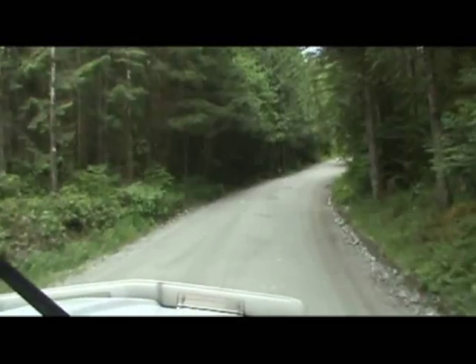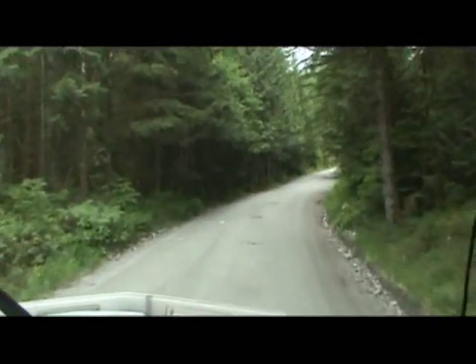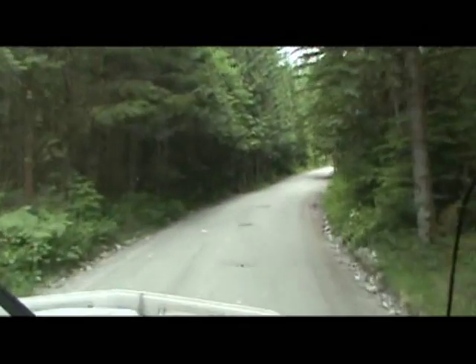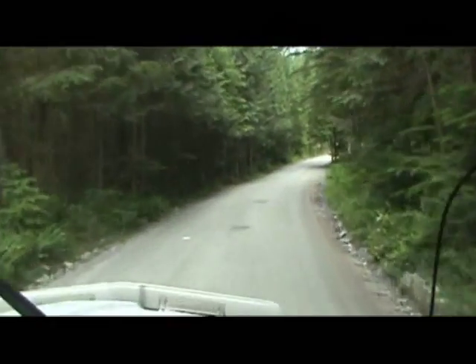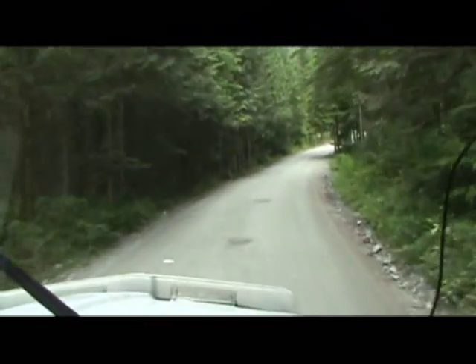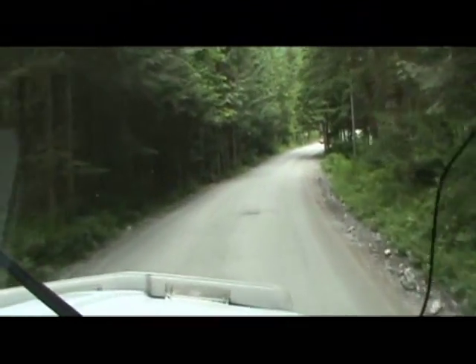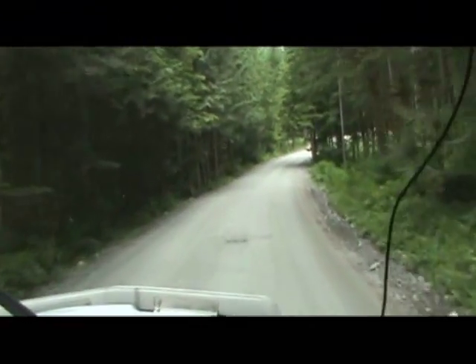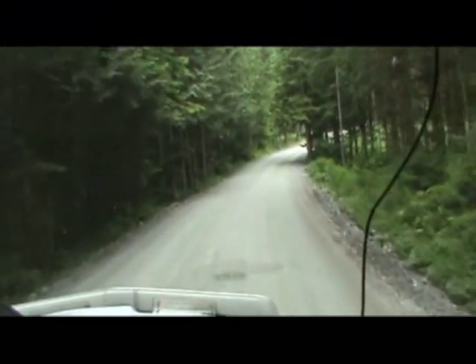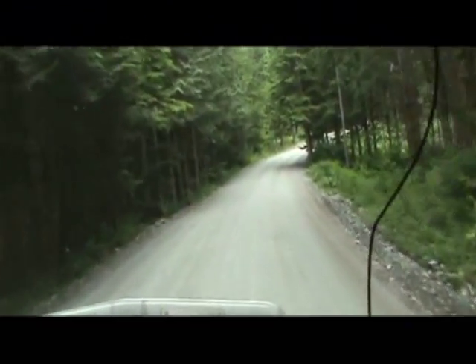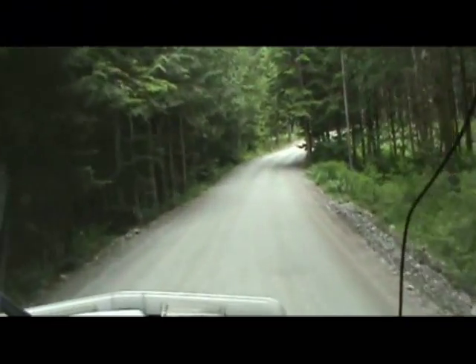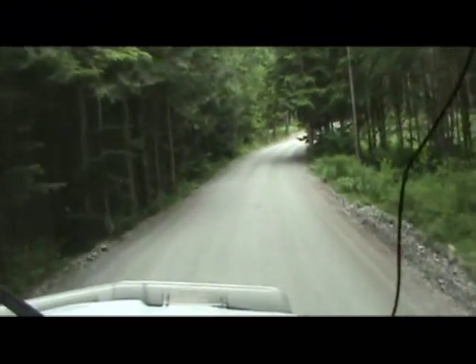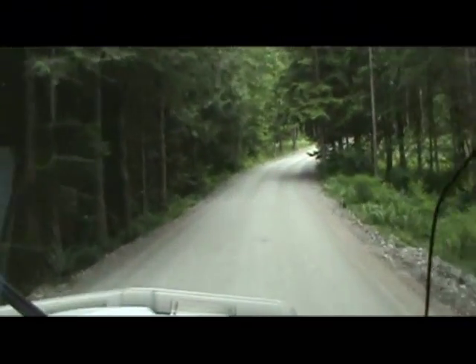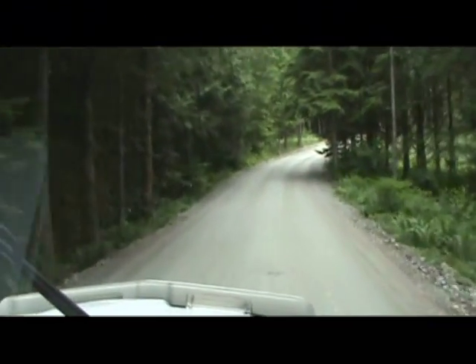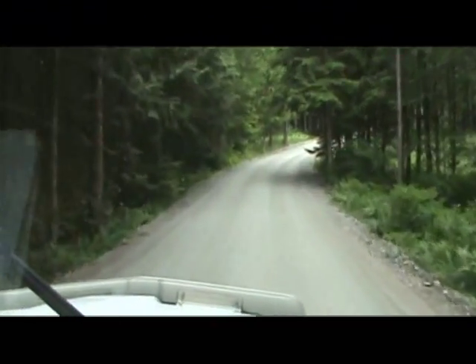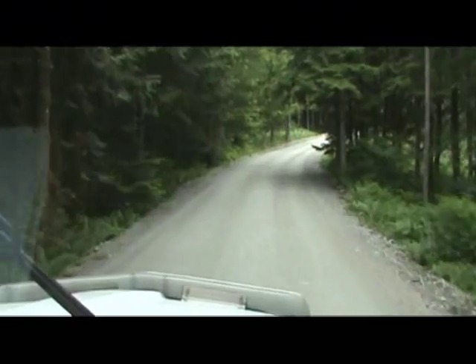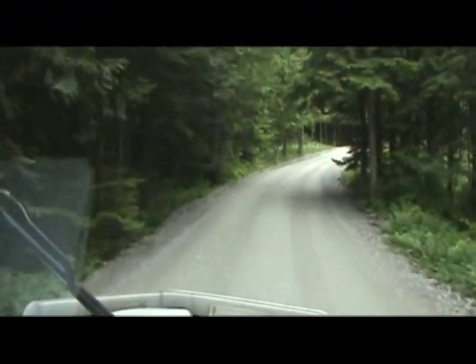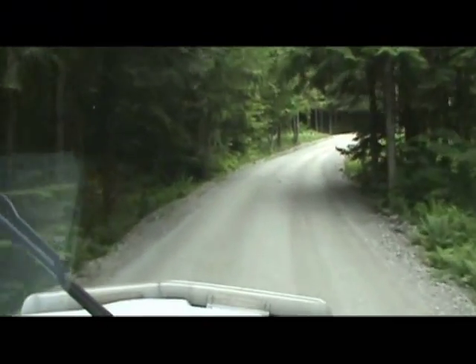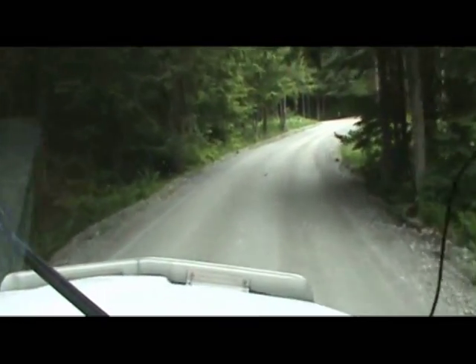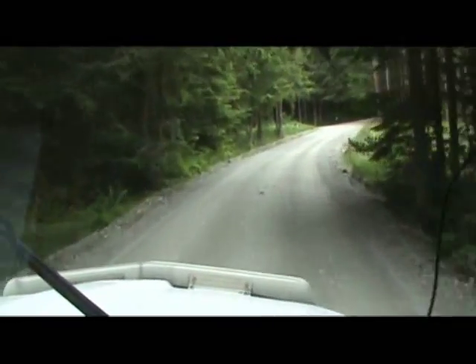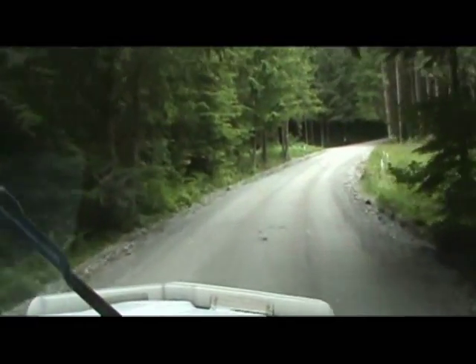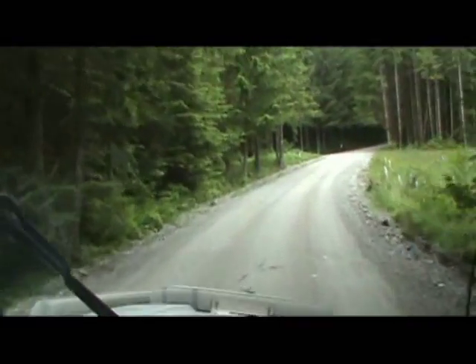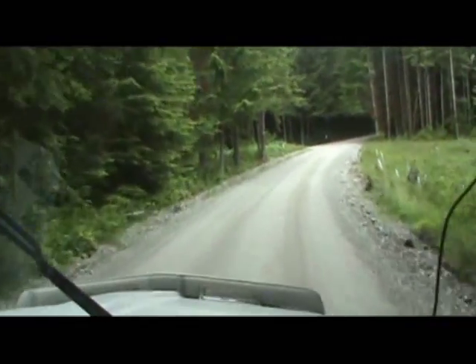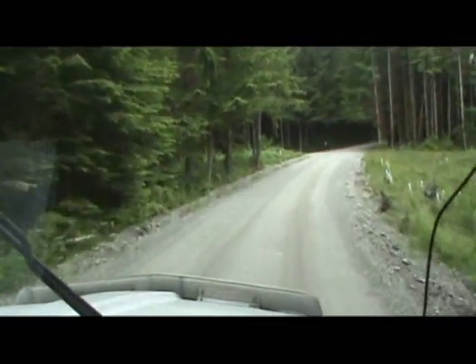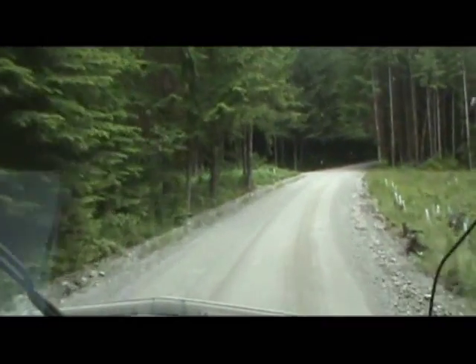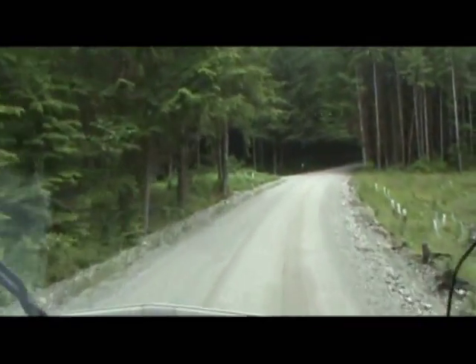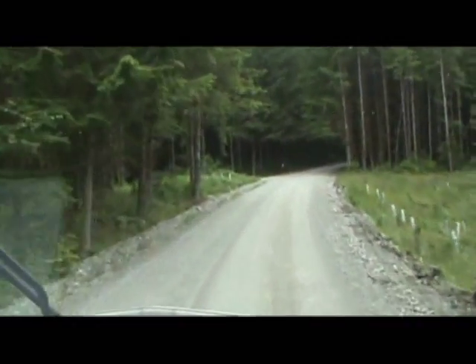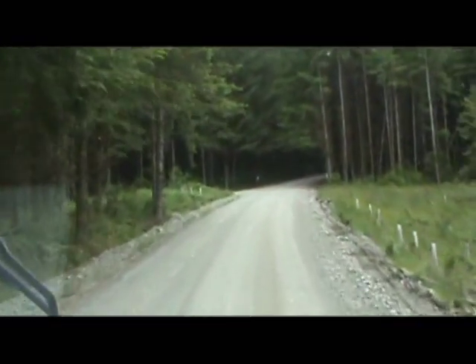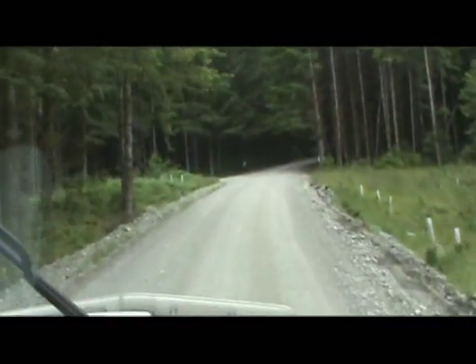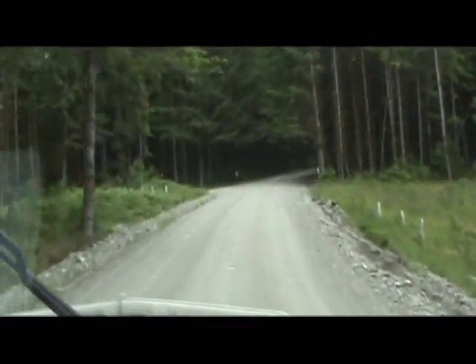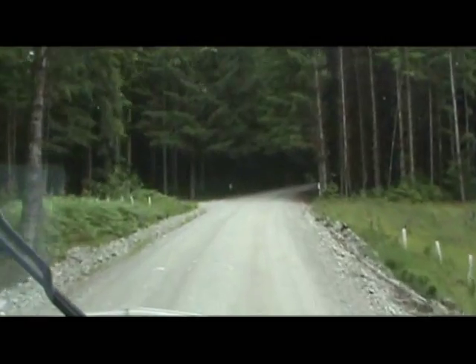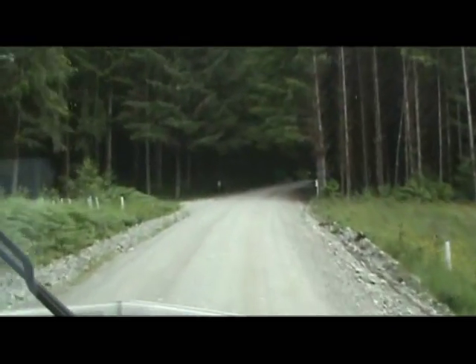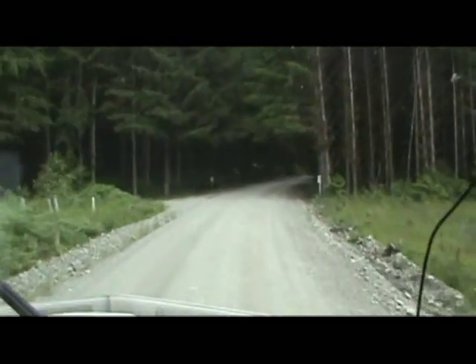Heading up into the forest, going with the lowbed here, going to grab a Medill 120 Grapple Yarder — kind of neat to get out in the sticks.